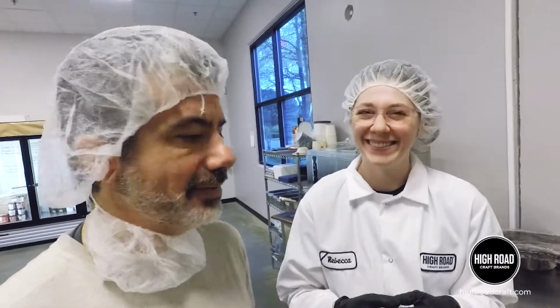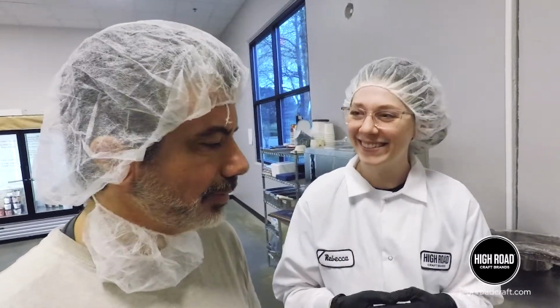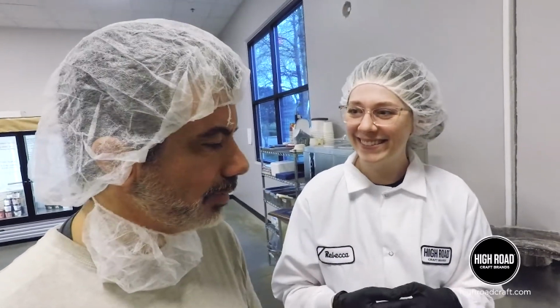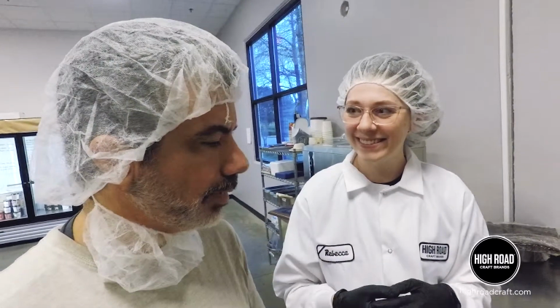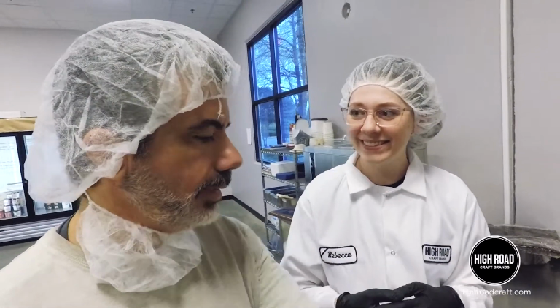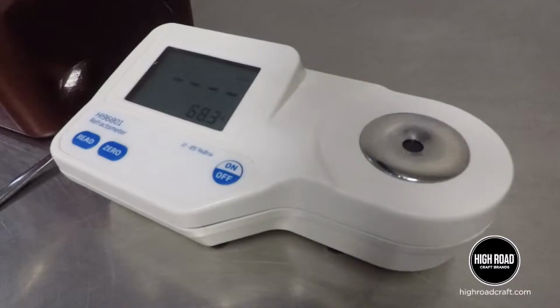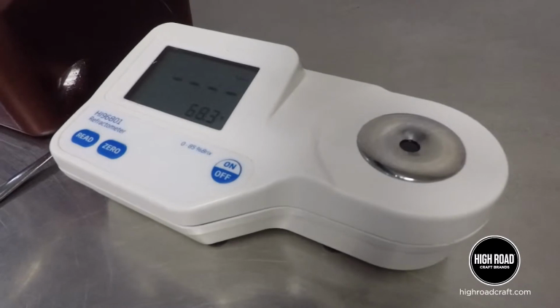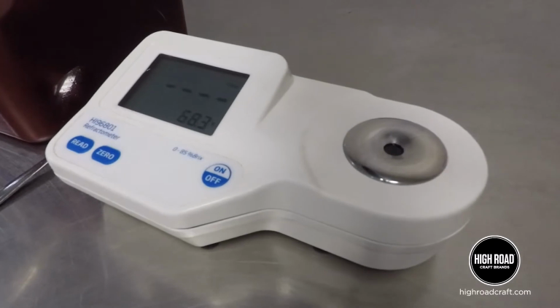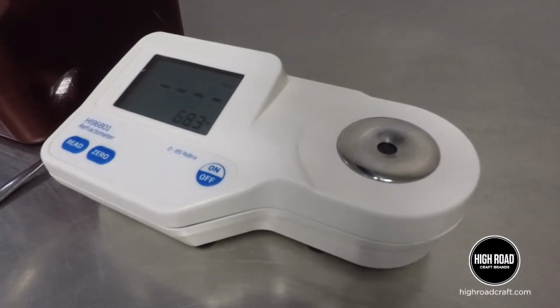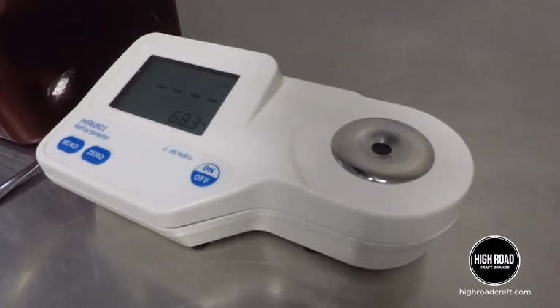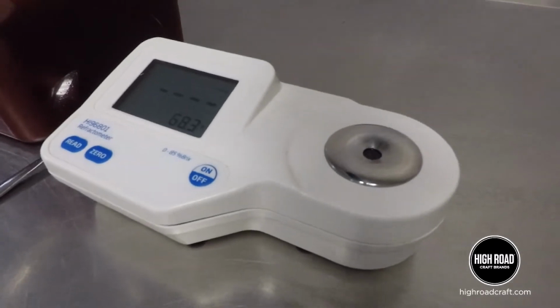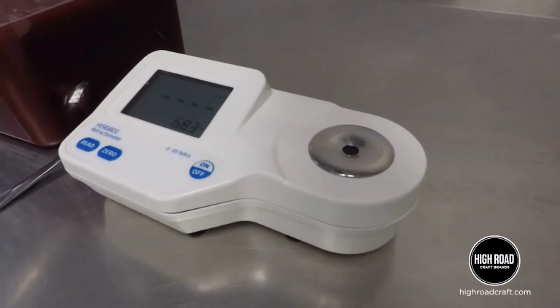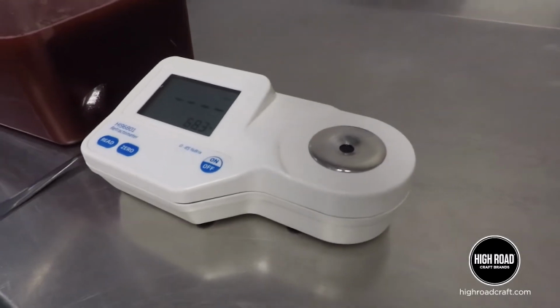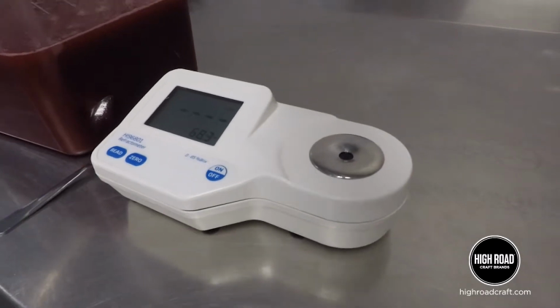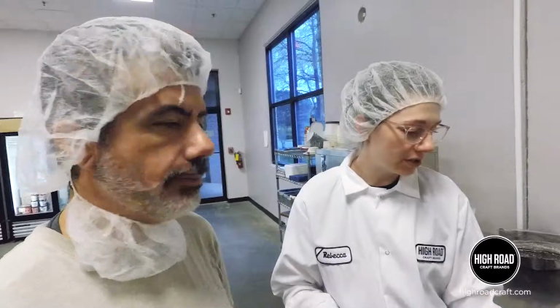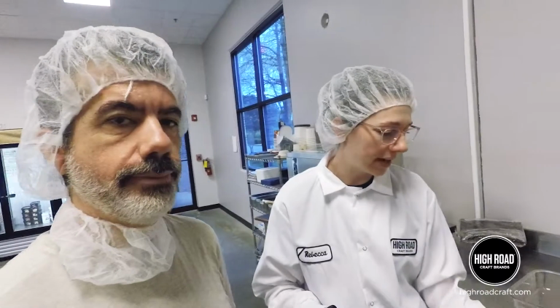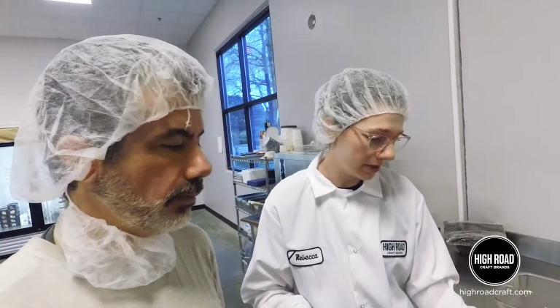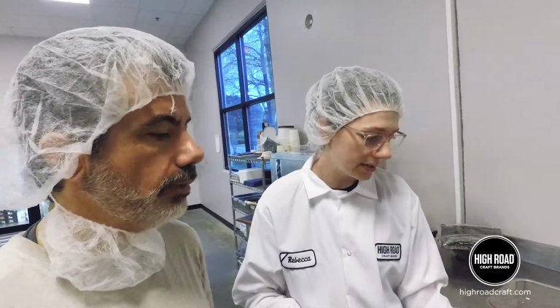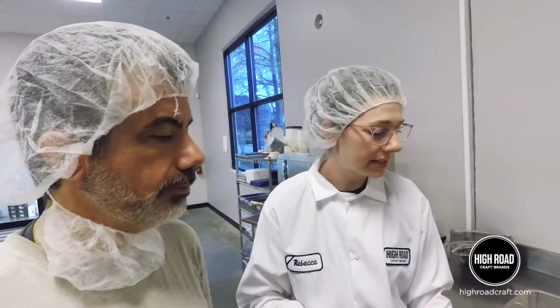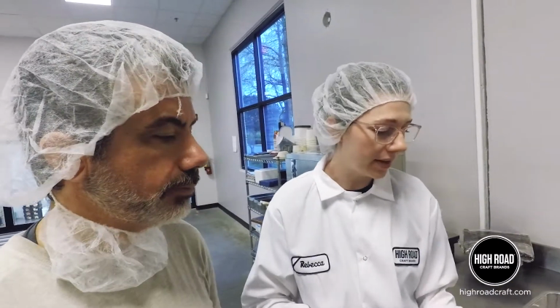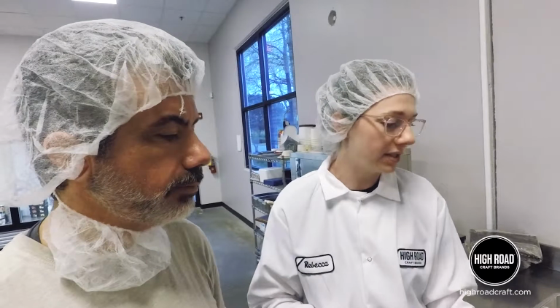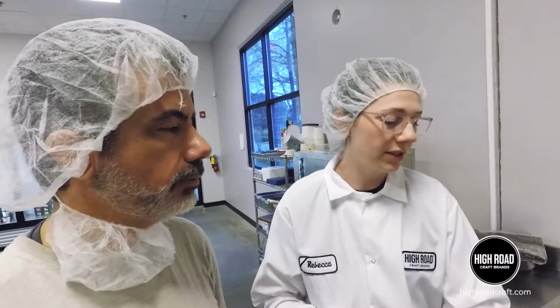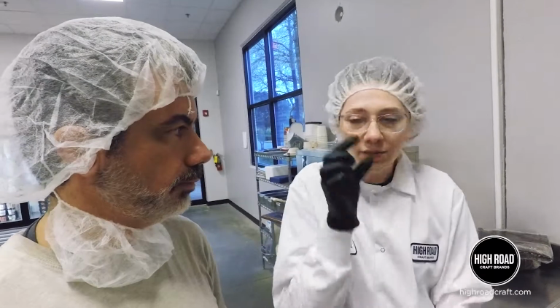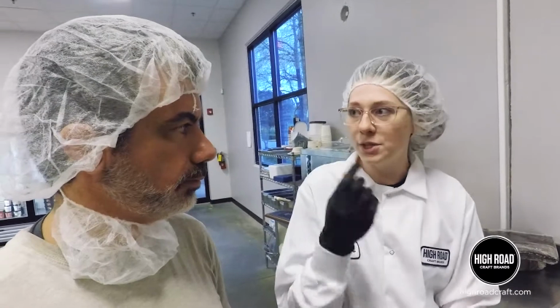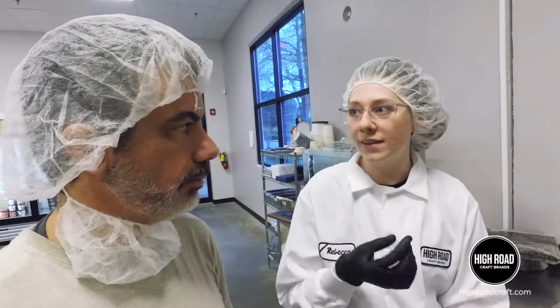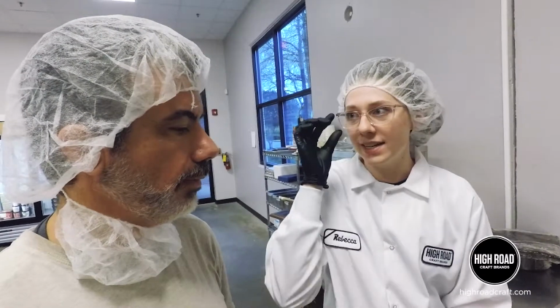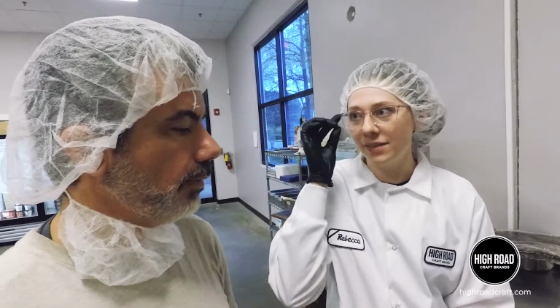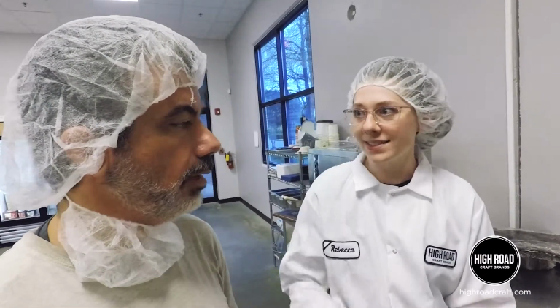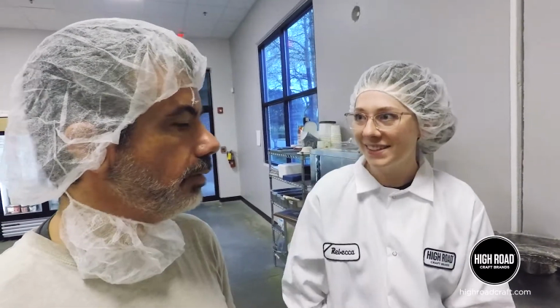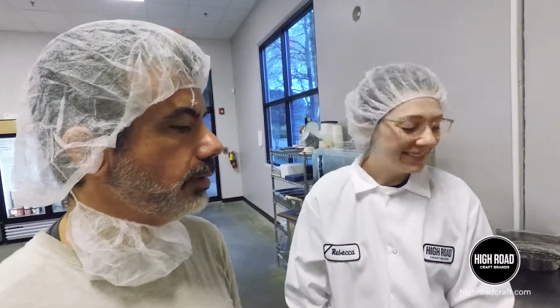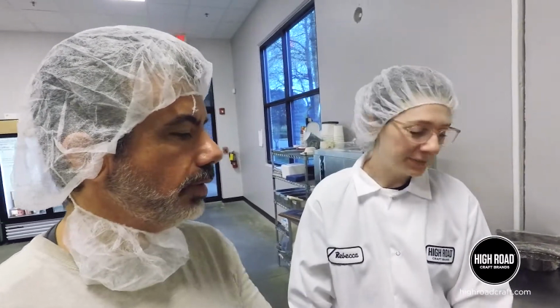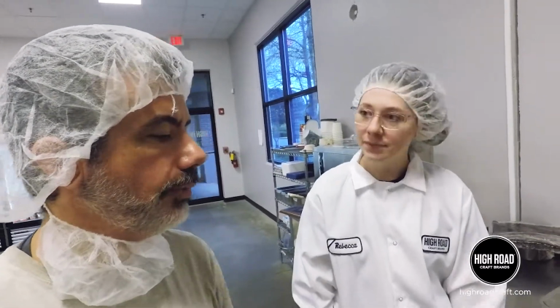So I see this right here — you were holding an analog one? And so this is a digital refractometer. It does the same thing, you just don't have to hold it up to your eye, which is nice when you have glasses. Oh, kind of cool. And so what are you looking for?